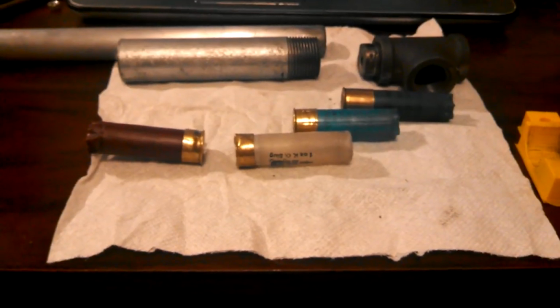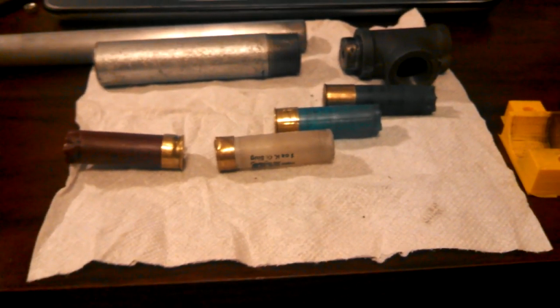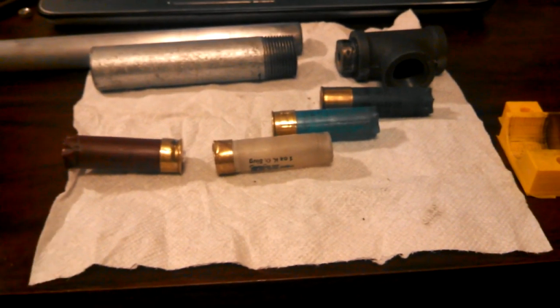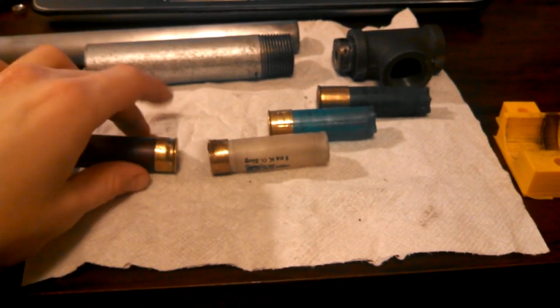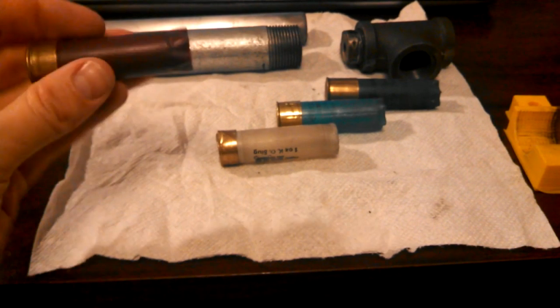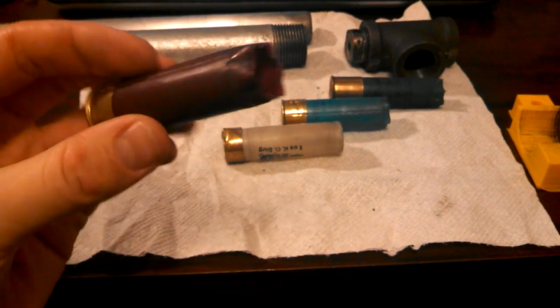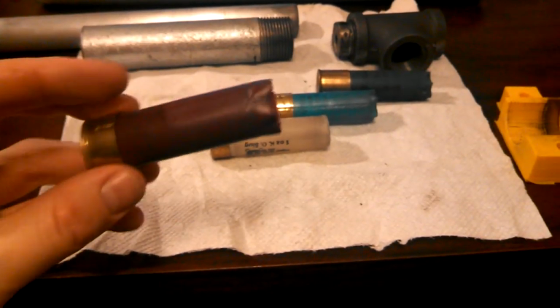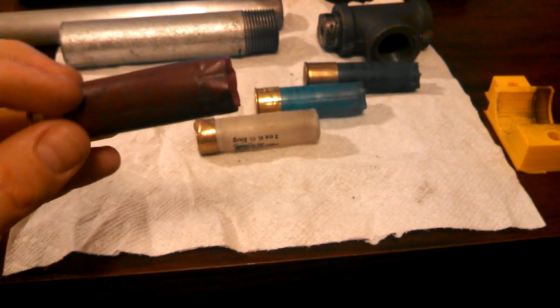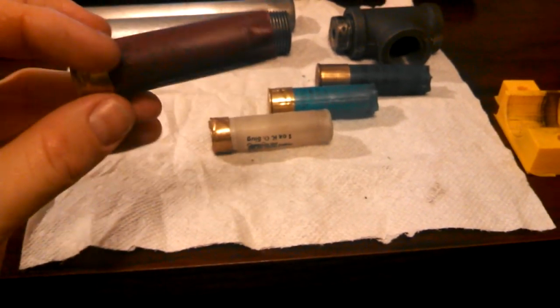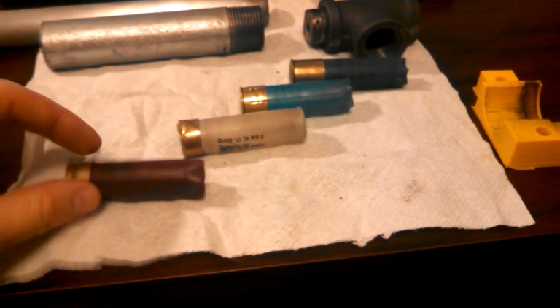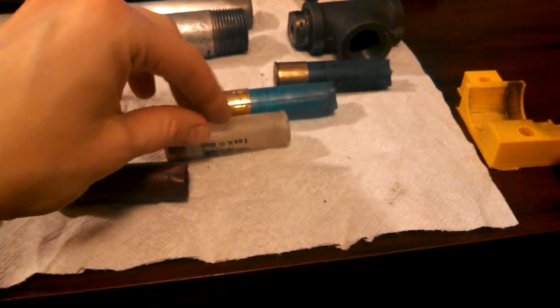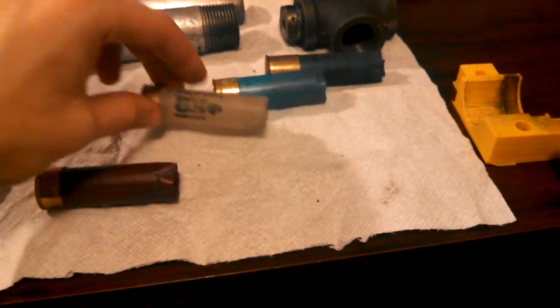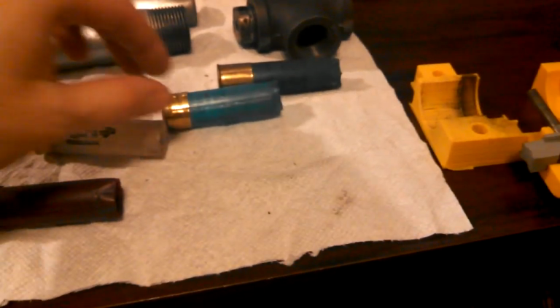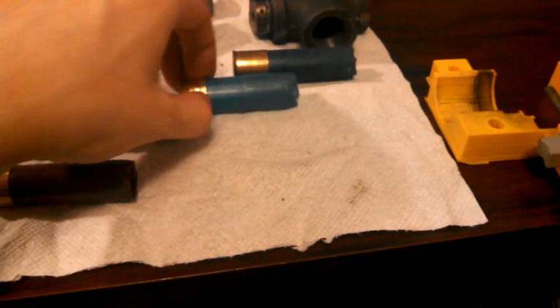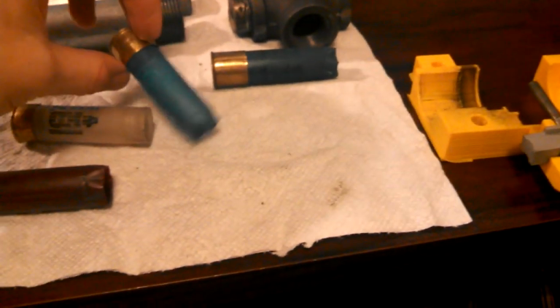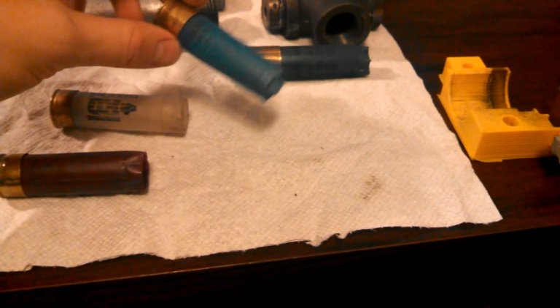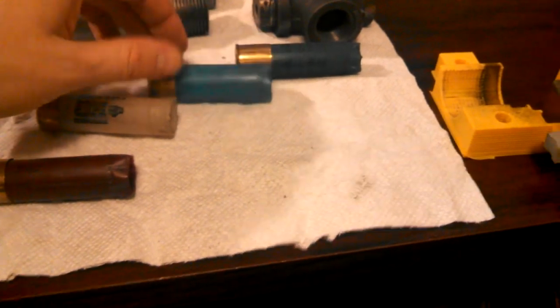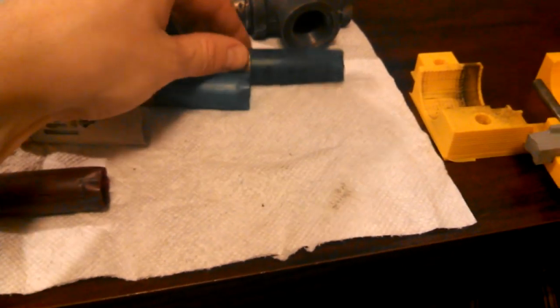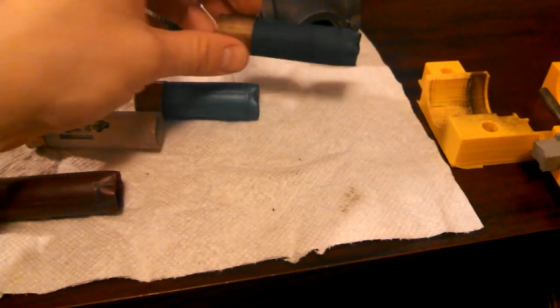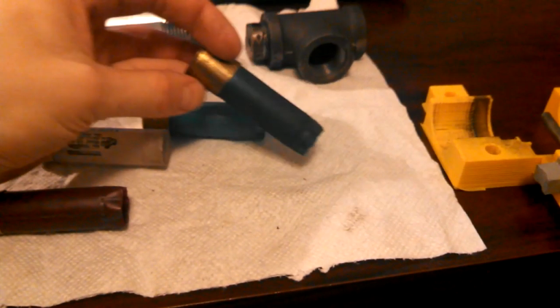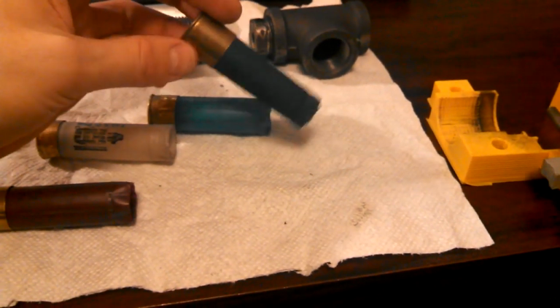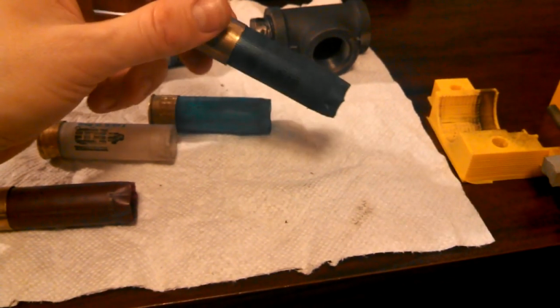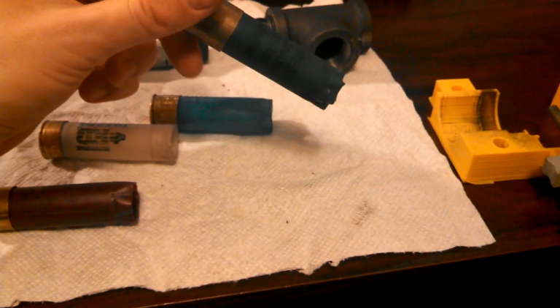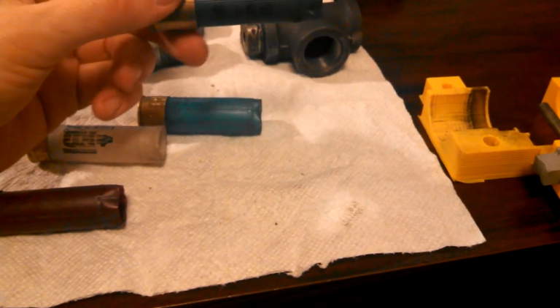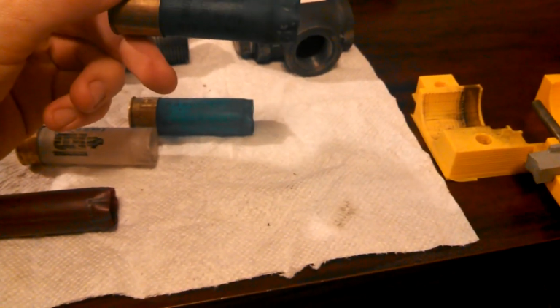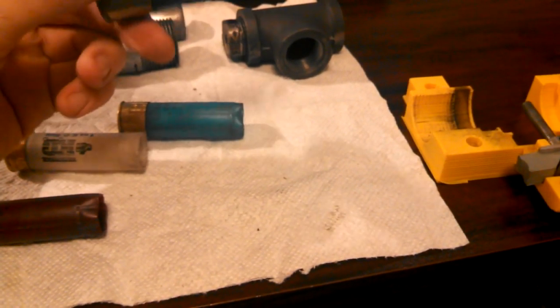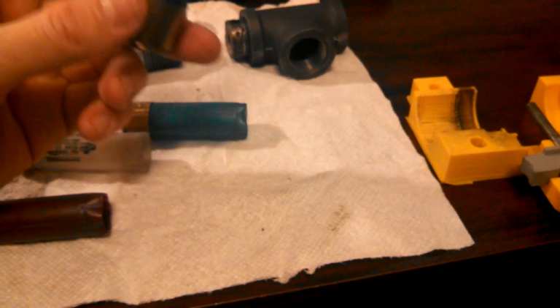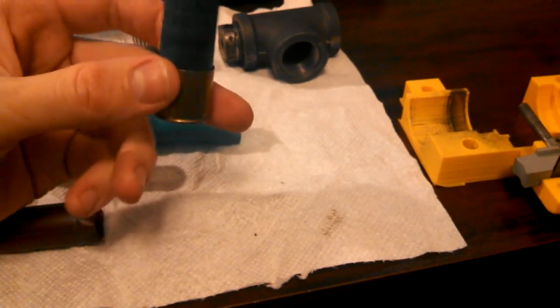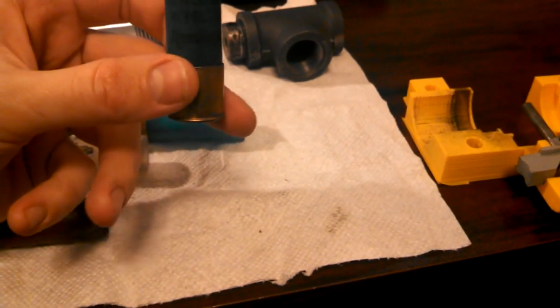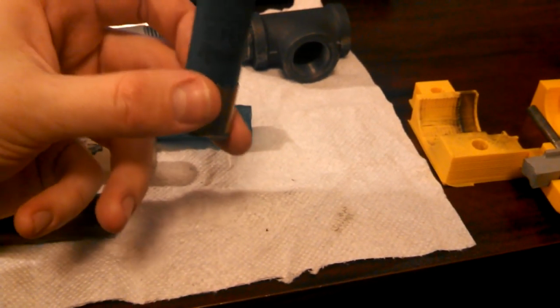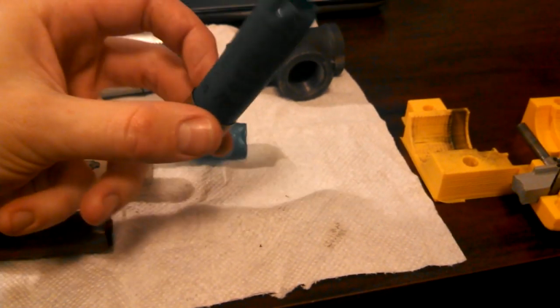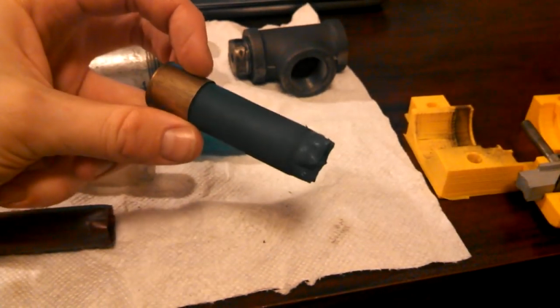All right. So here's all the shells. This is the Federal Tactical, the Brenneke KO Slug, the Nobel Sports Dublot, and the 3-inch Magnum Remington Express number four buck.